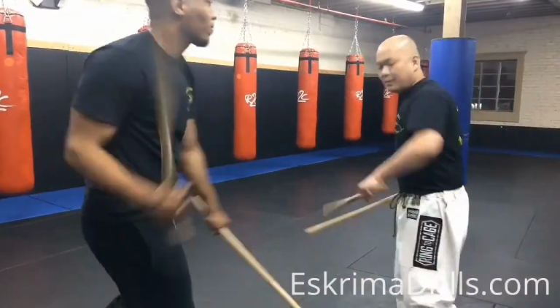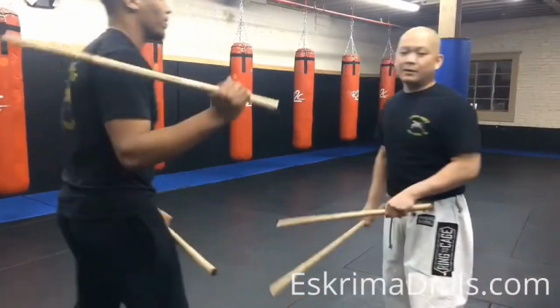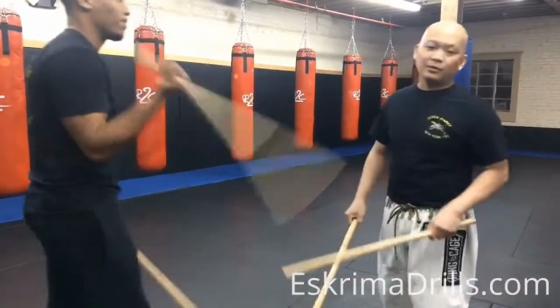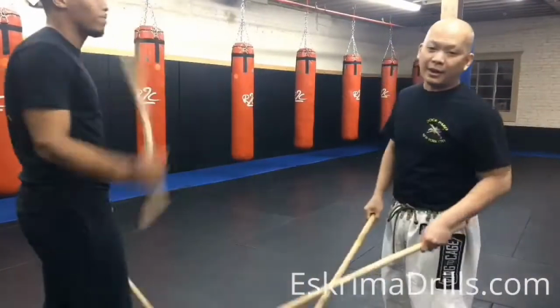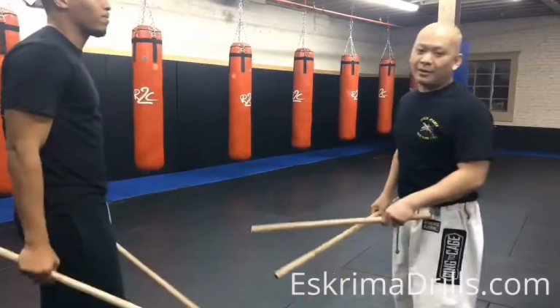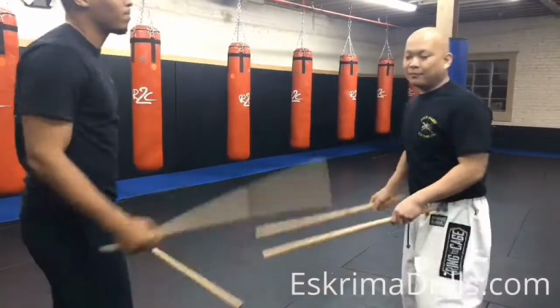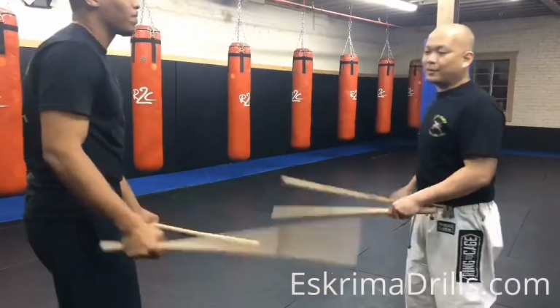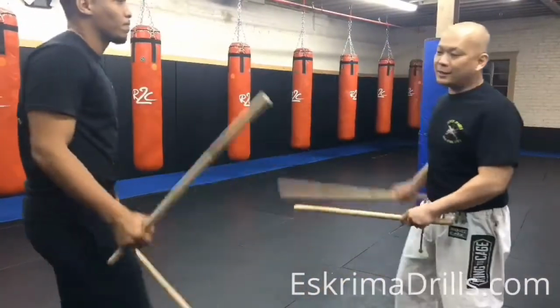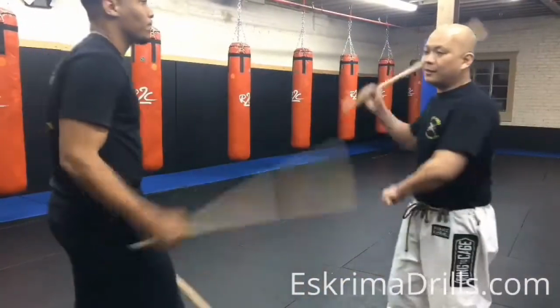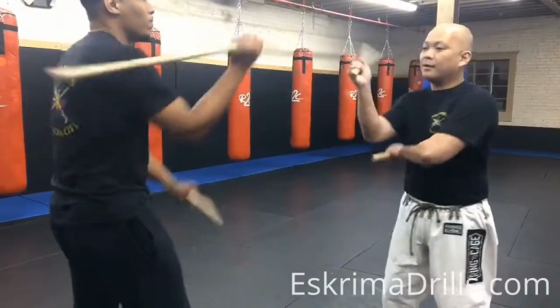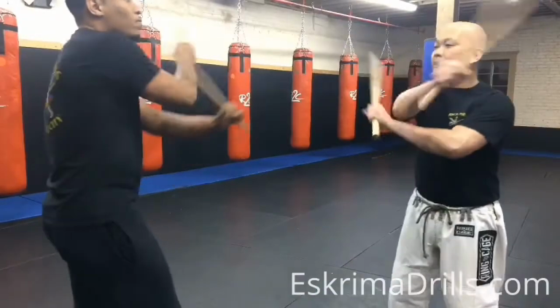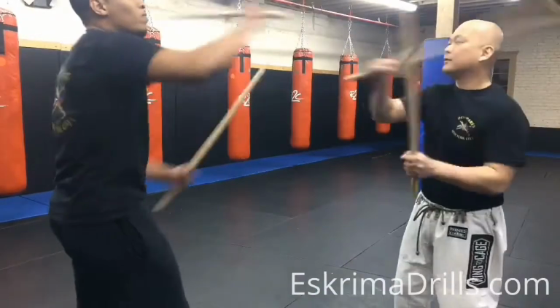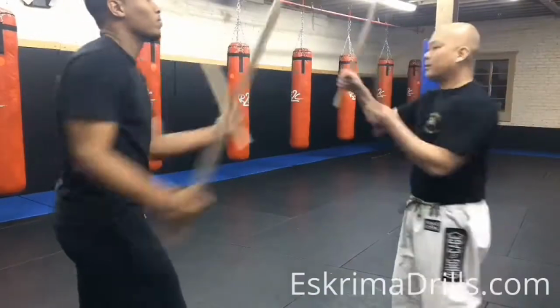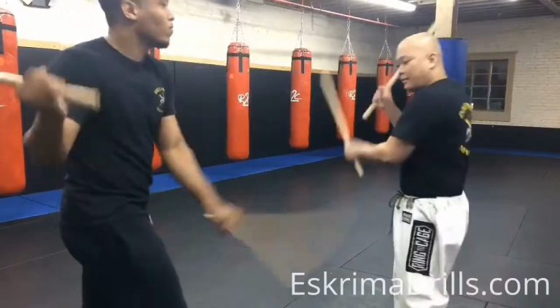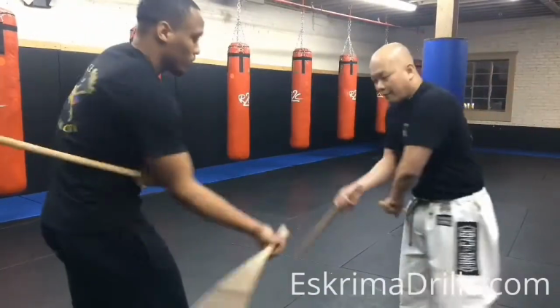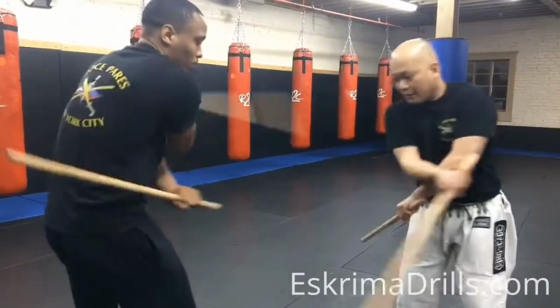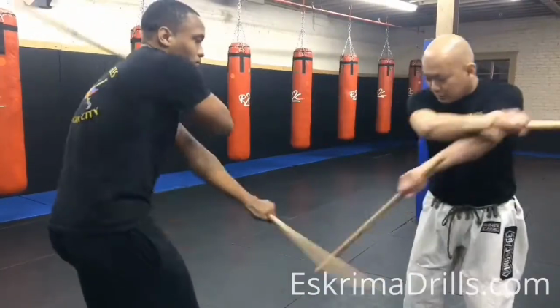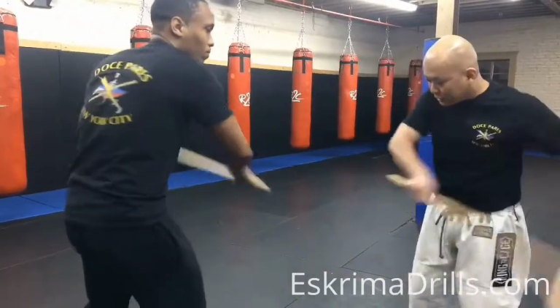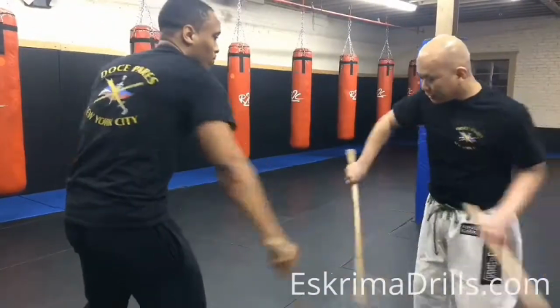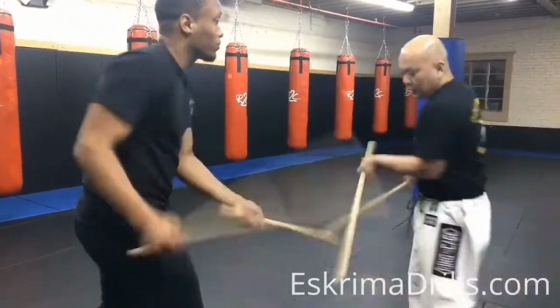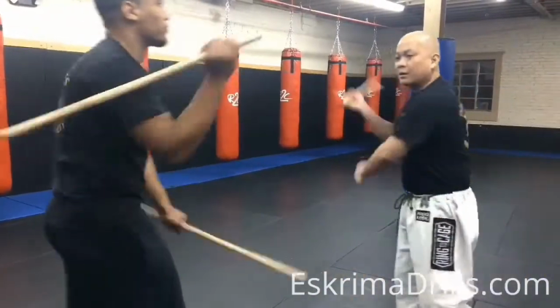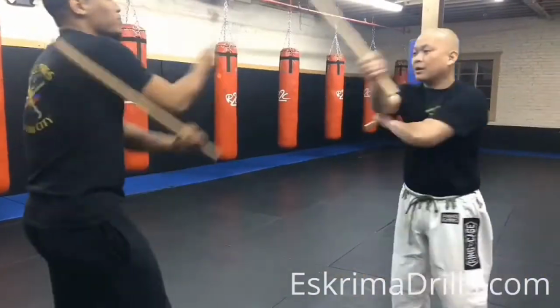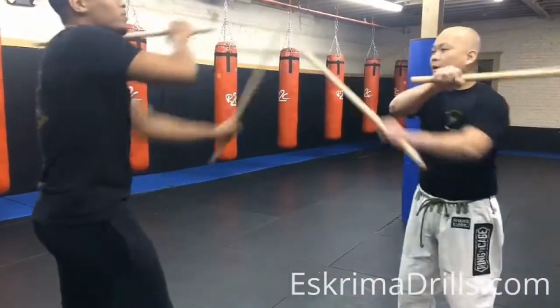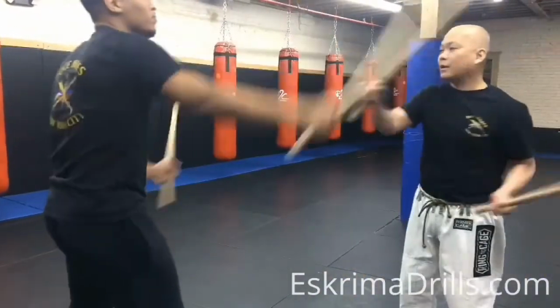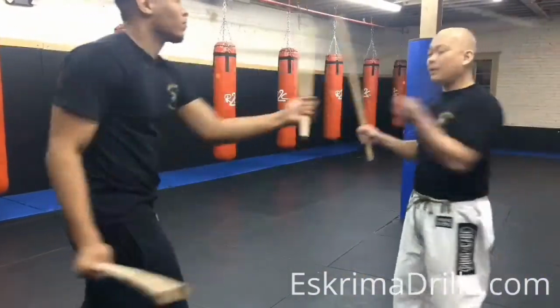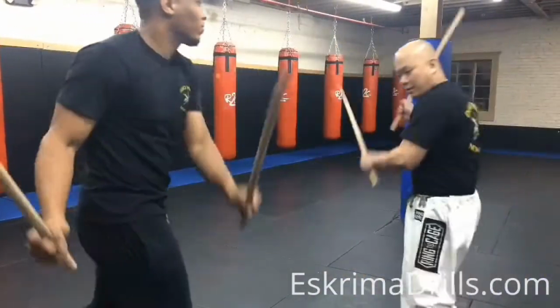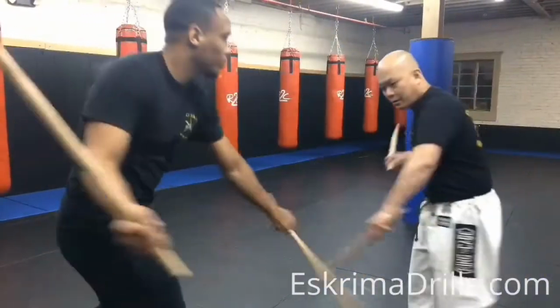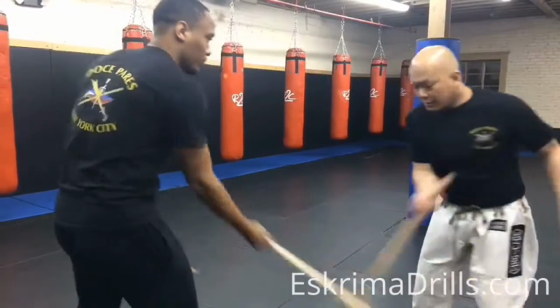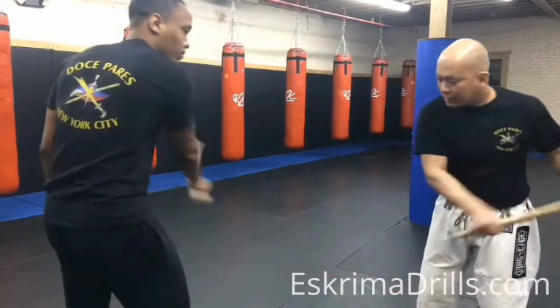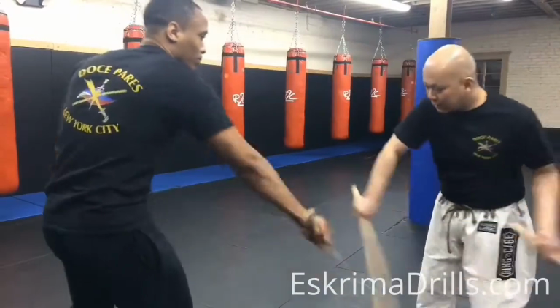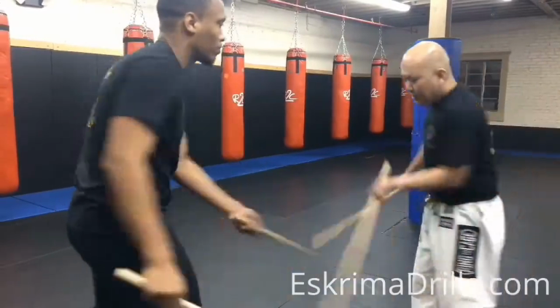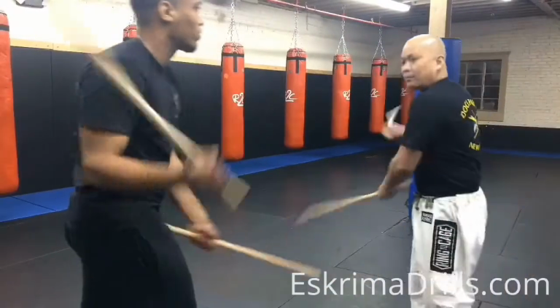Then we're going to do the 8-count, first set, broken.